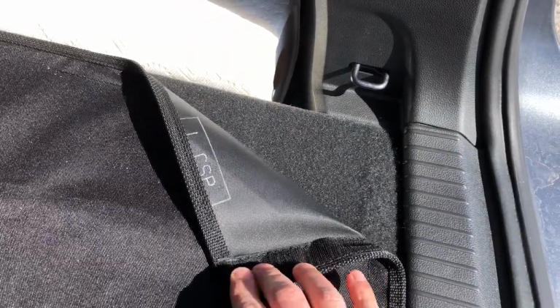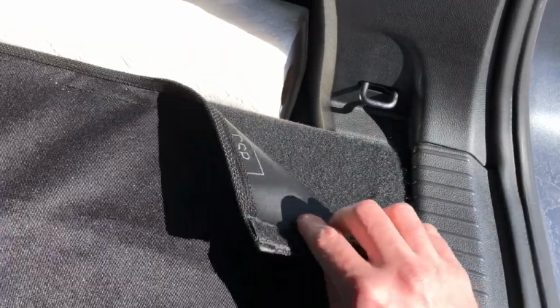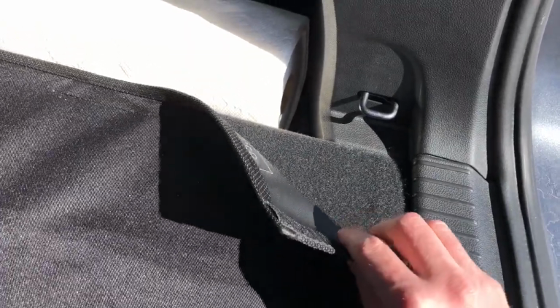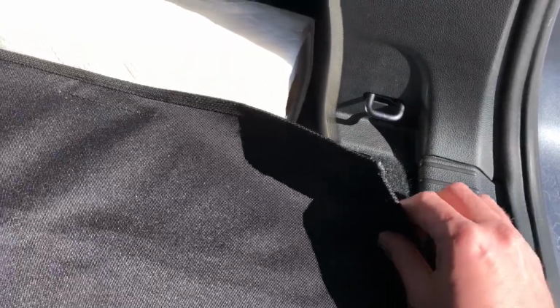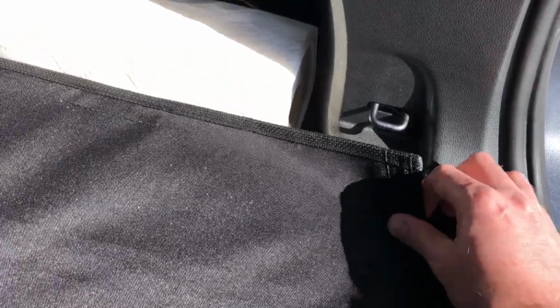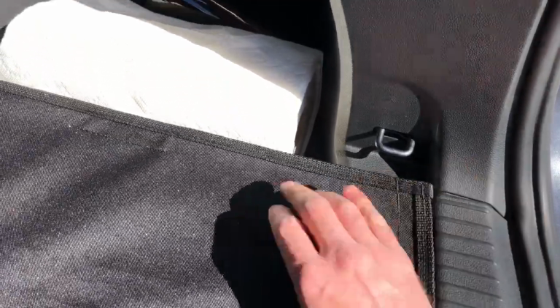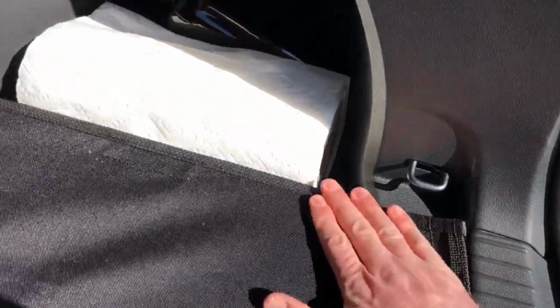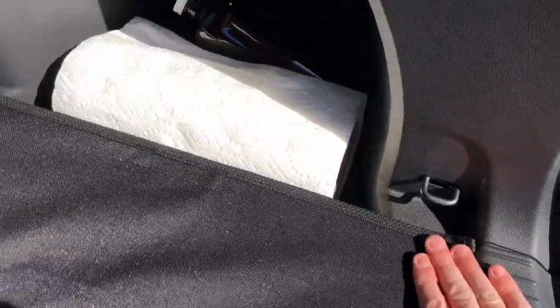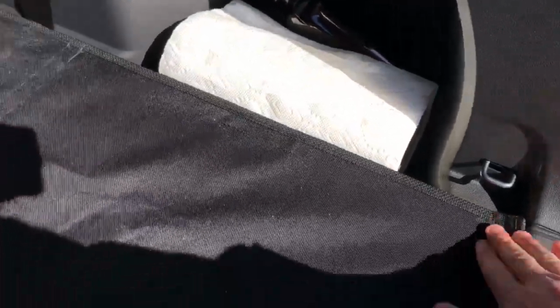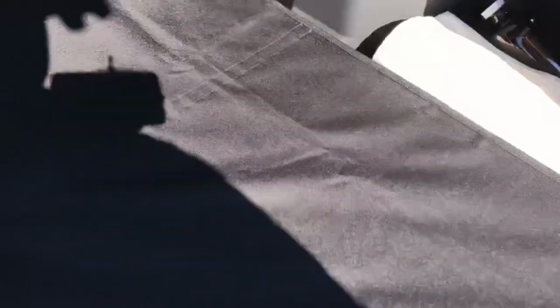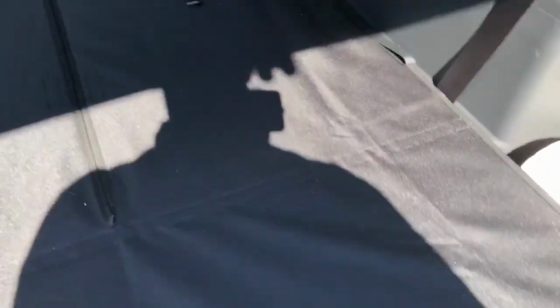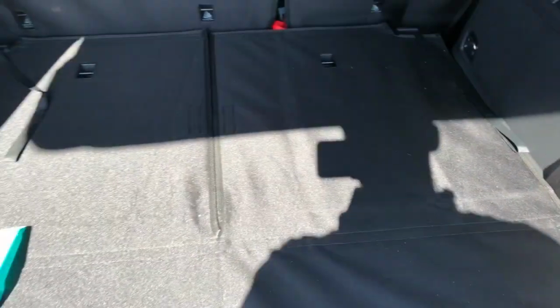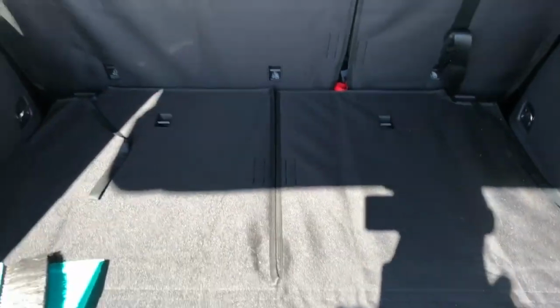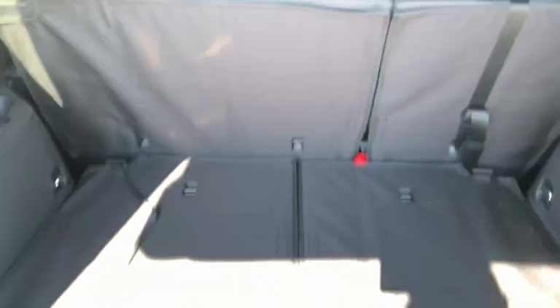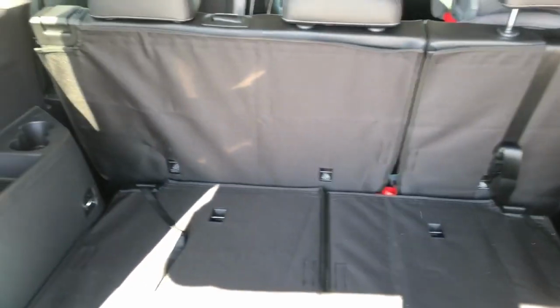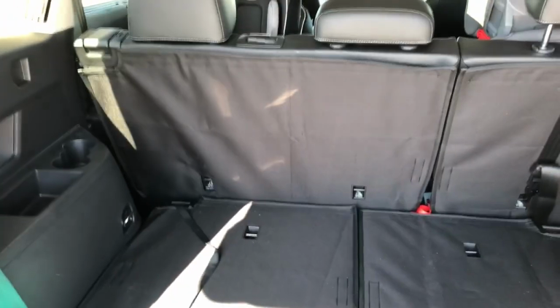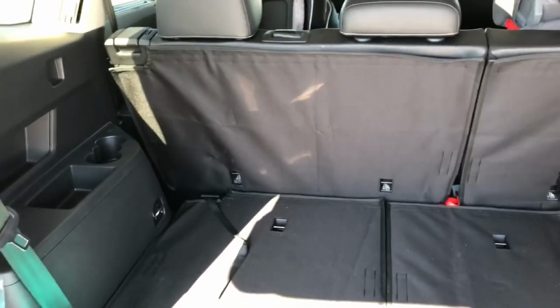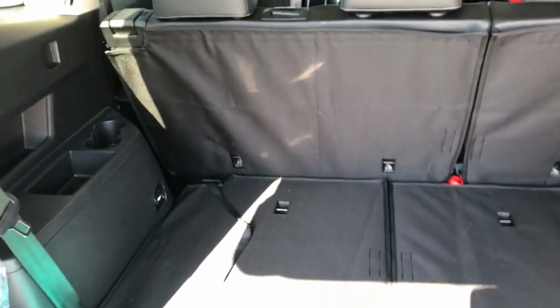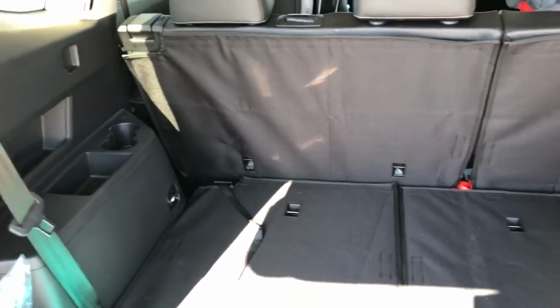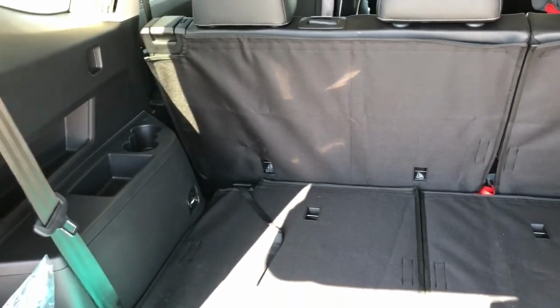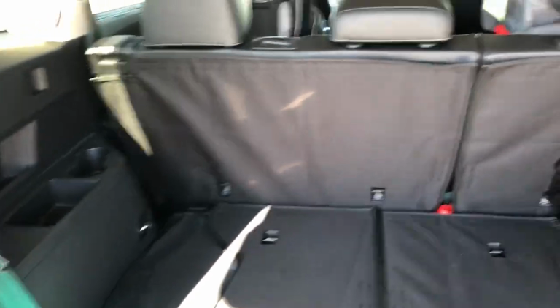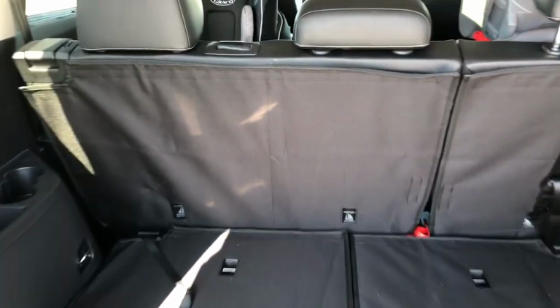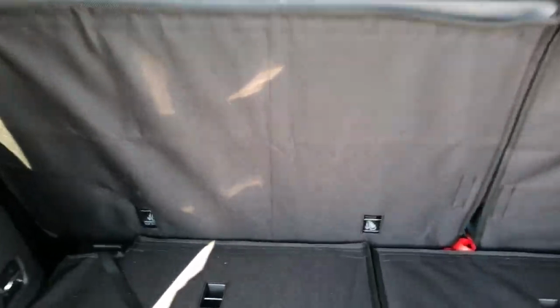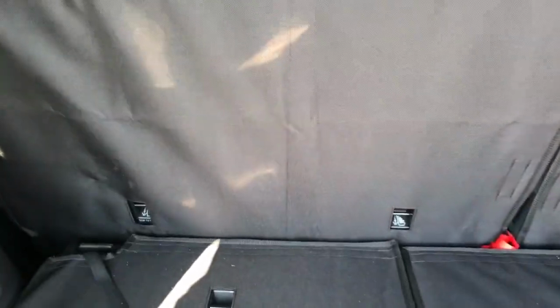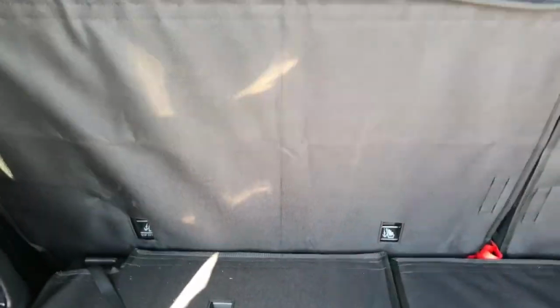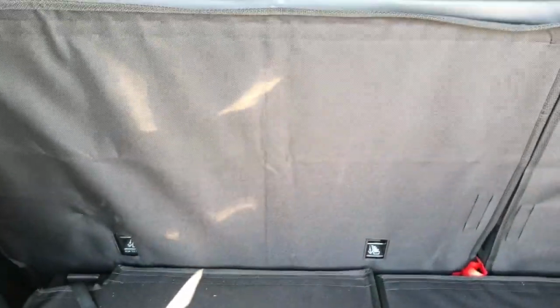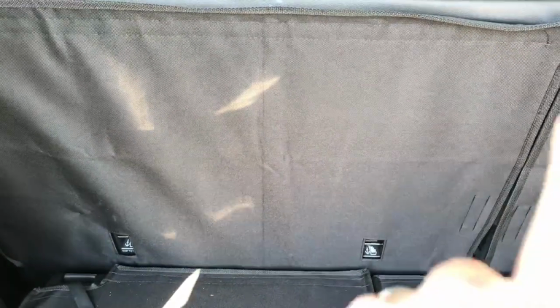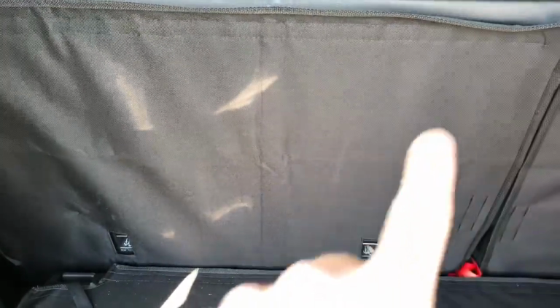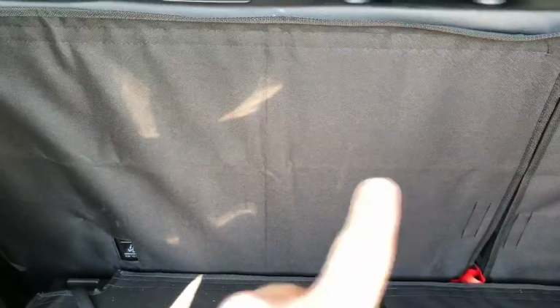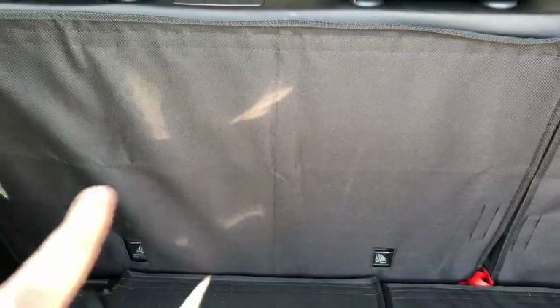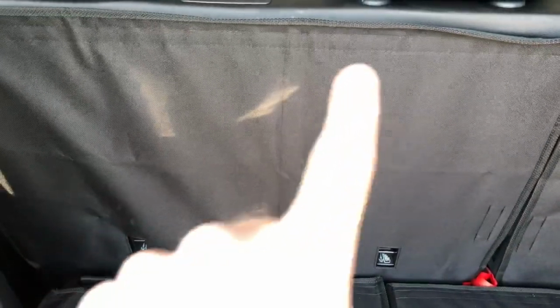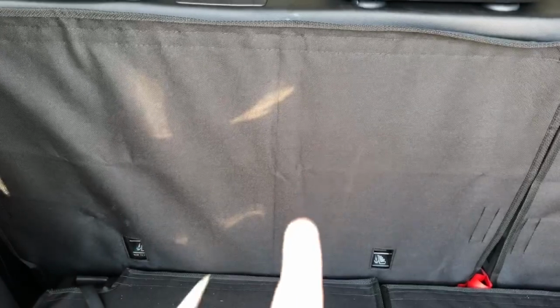It's very easy to clean or vacuum. It just attaches with velcro, runs along the sides of all the cargo liners, and sticks on very easily. Very easy to install — it took about five minutes at most.